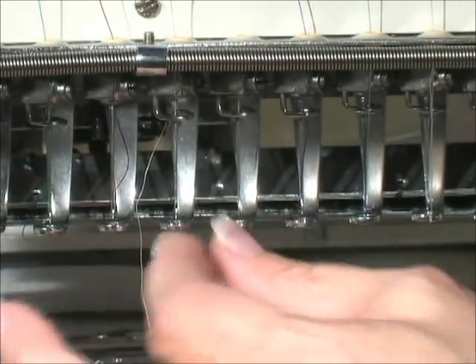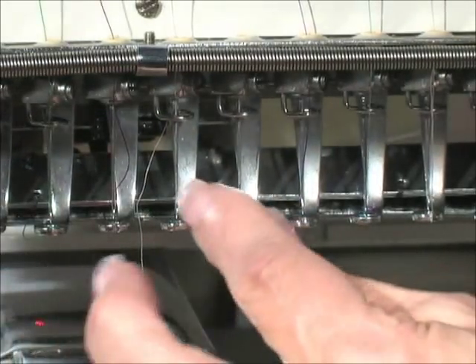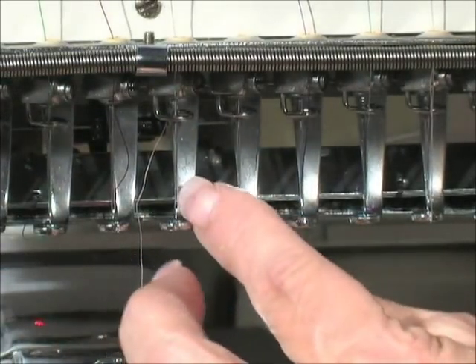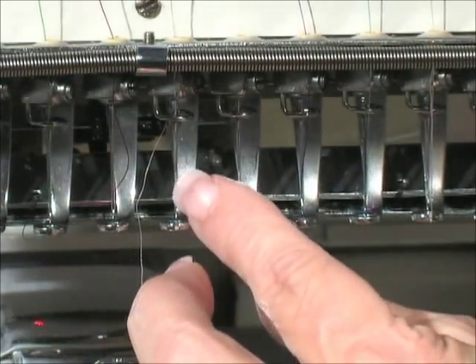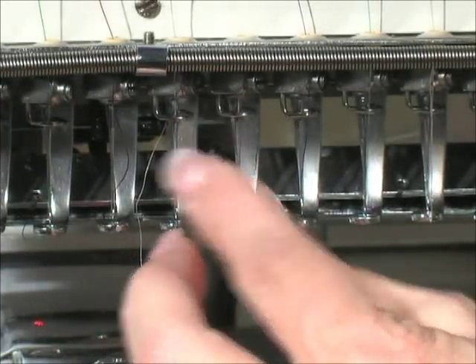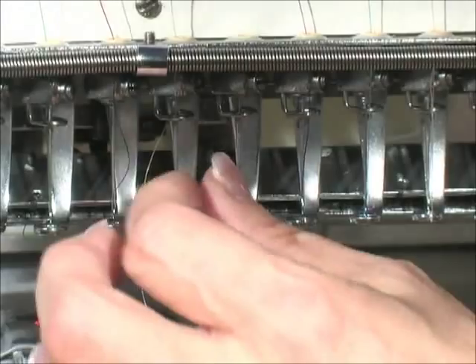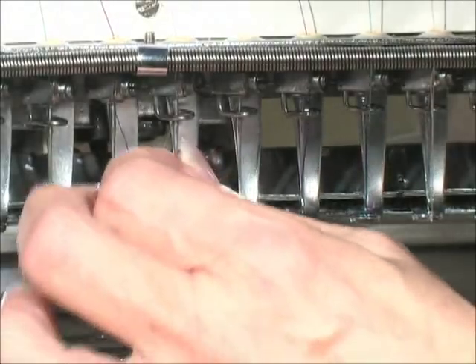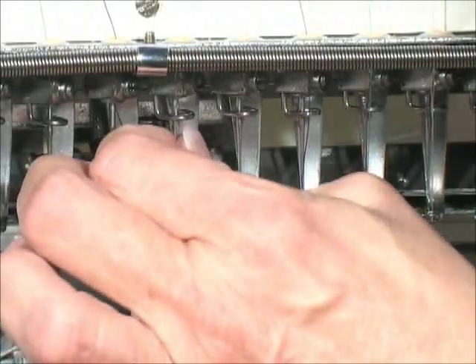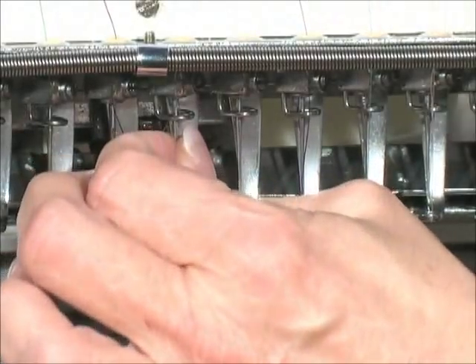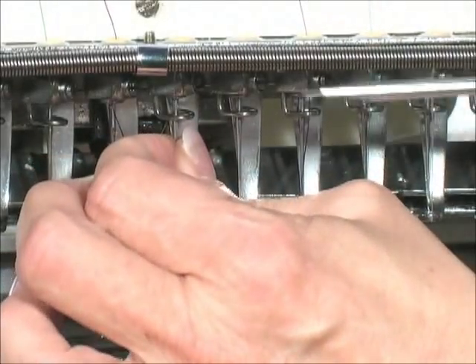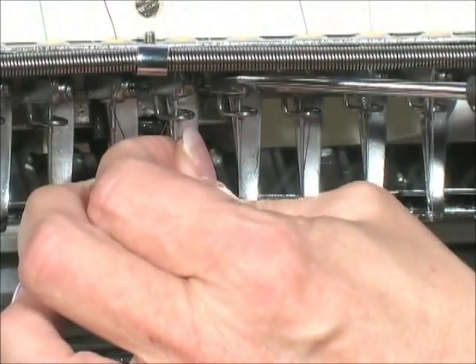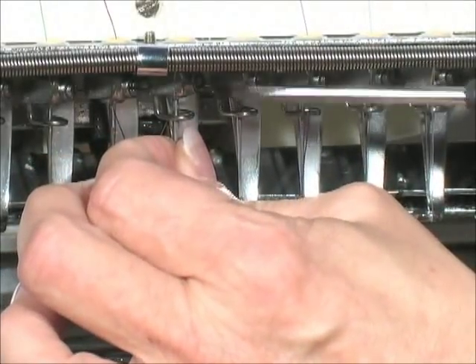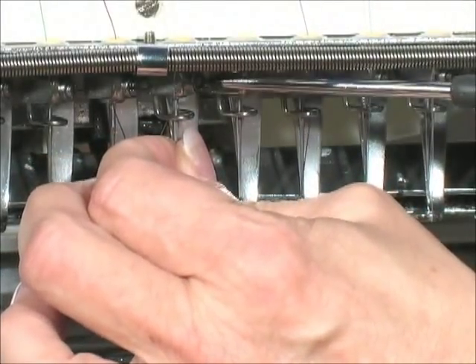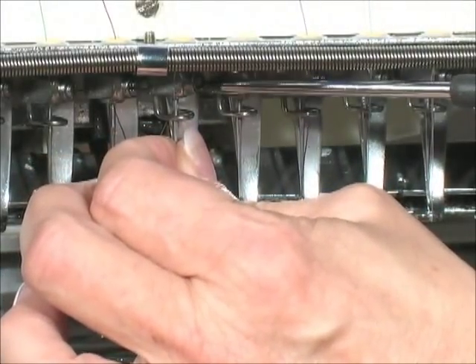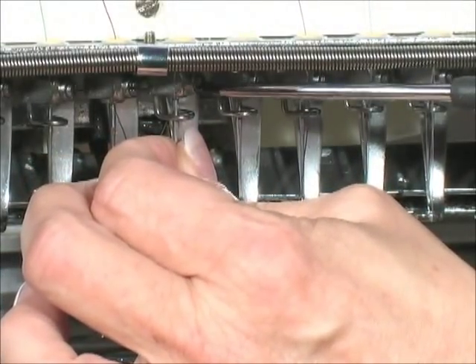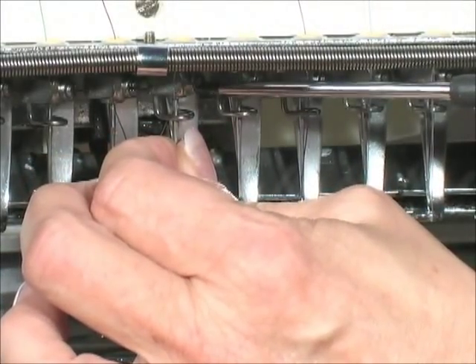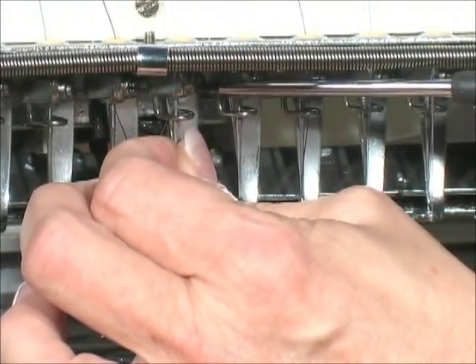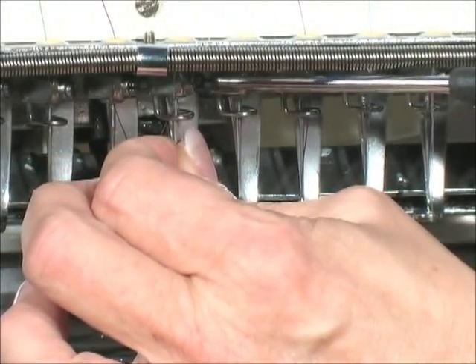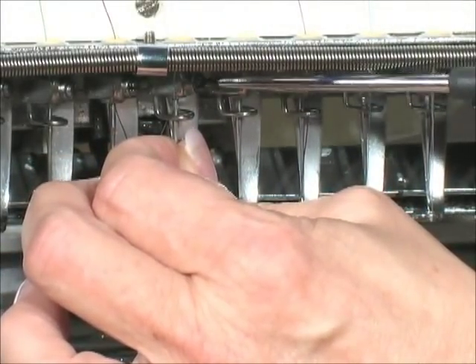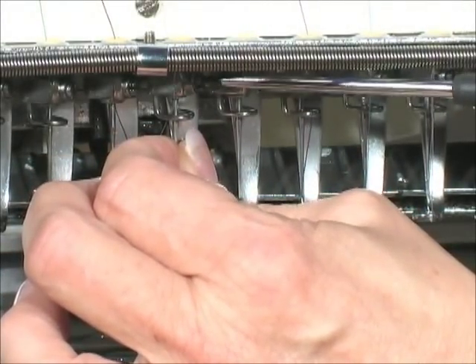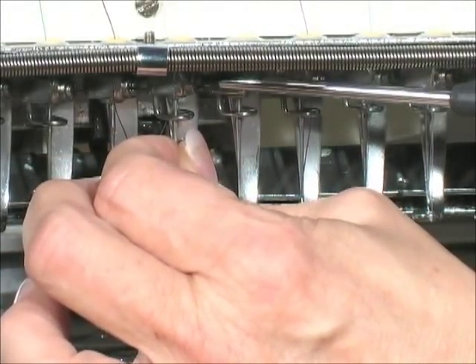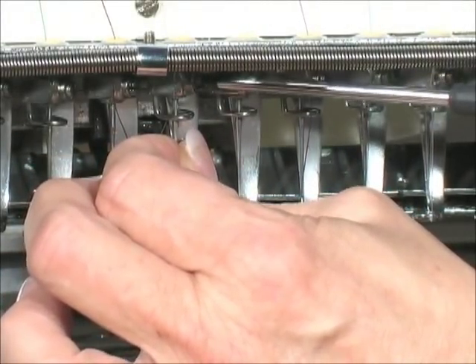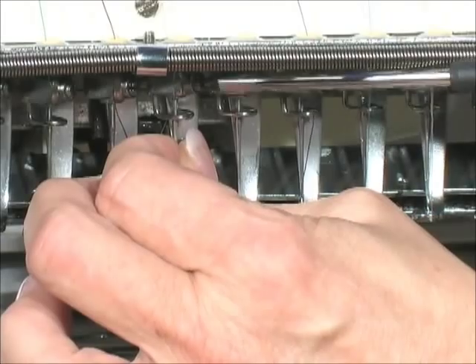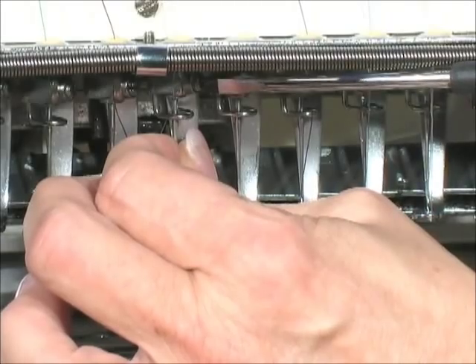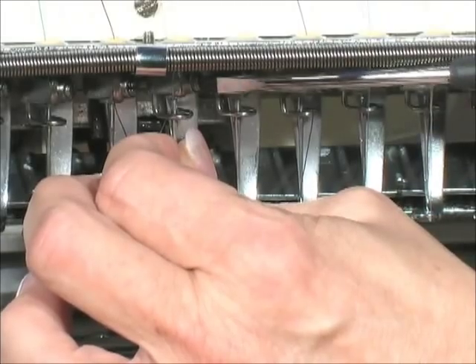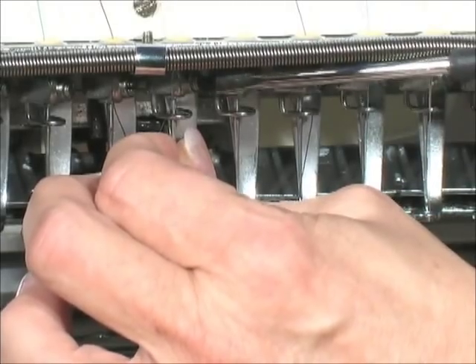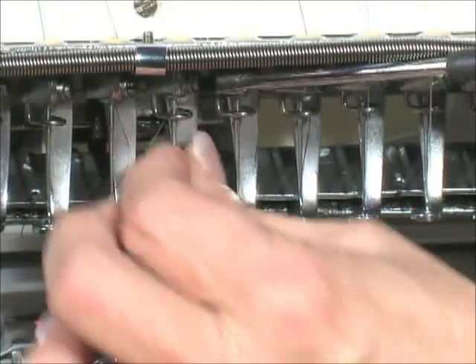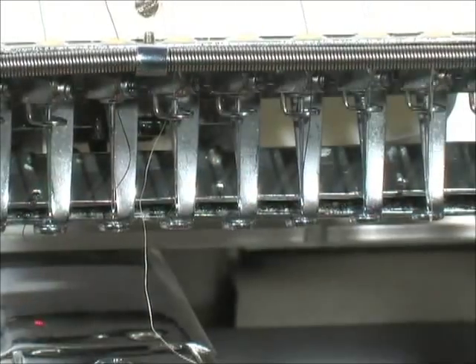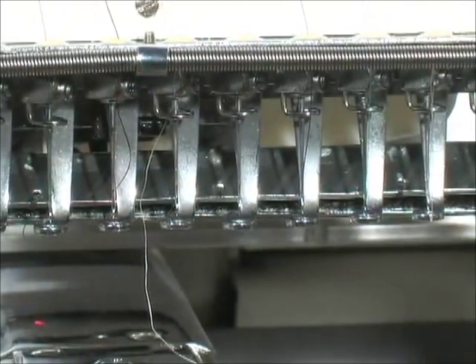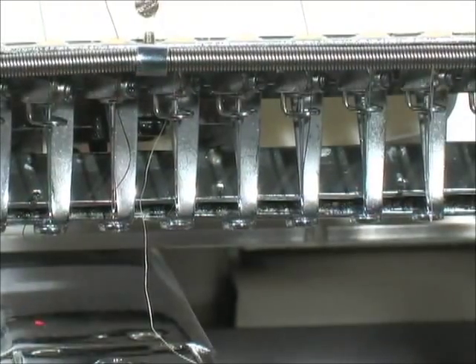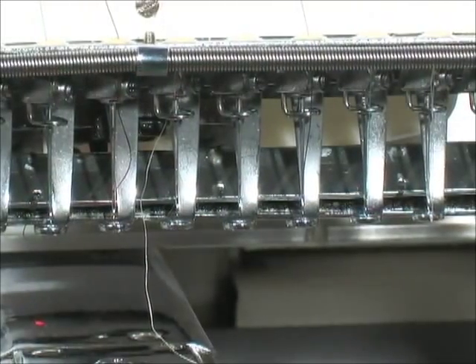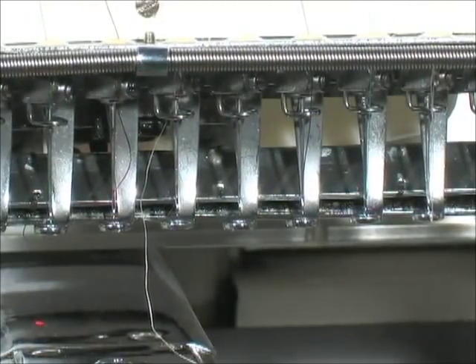Verify that the long groove of the needle is still facing forward. Tighten the needle screw while holding the needle firmly to keep it from slipping down.